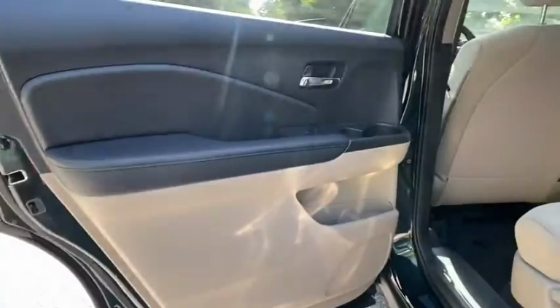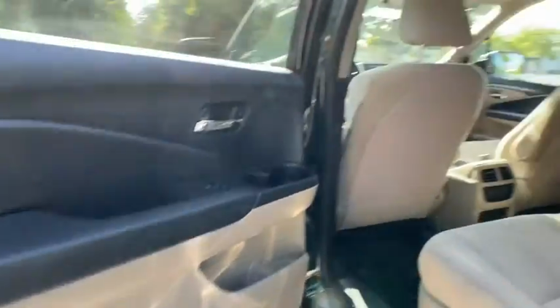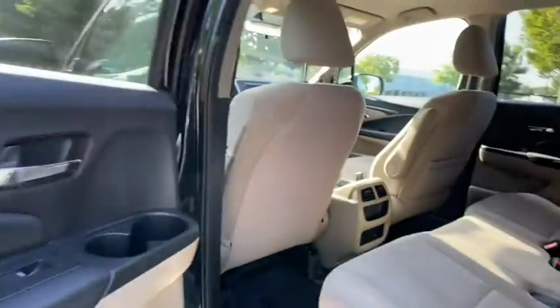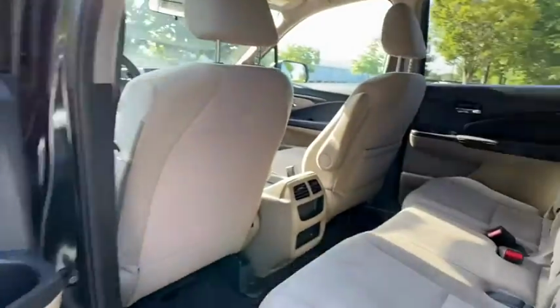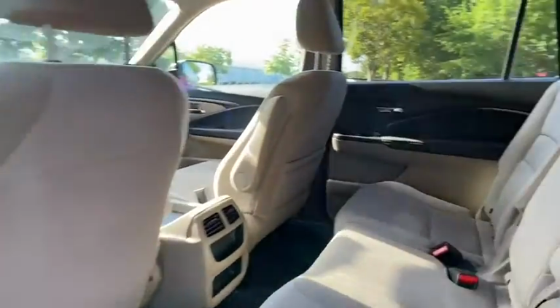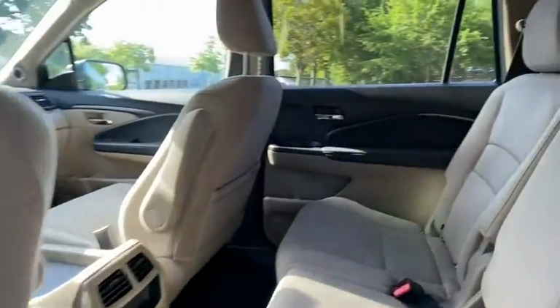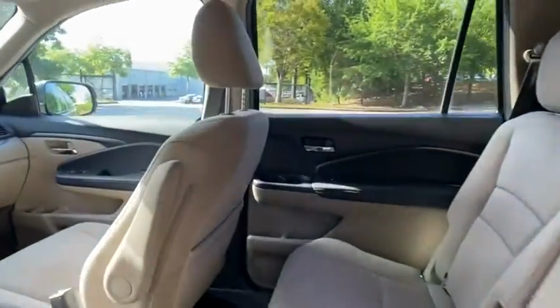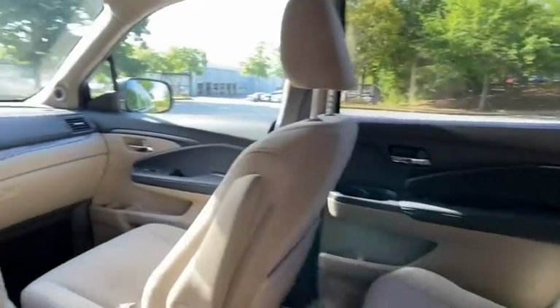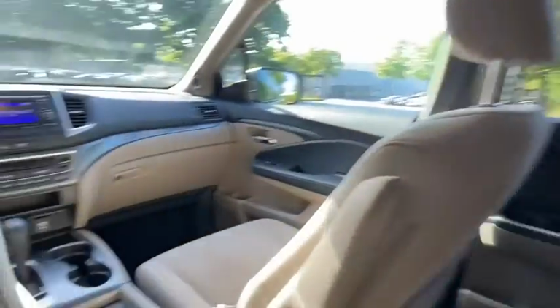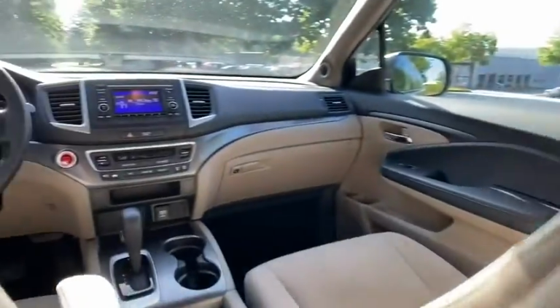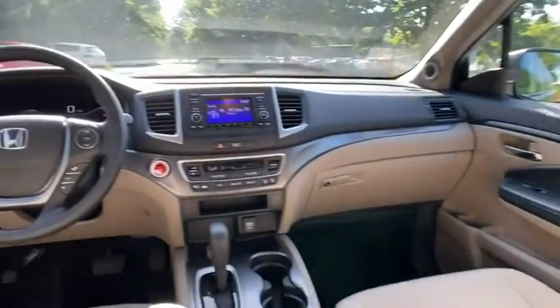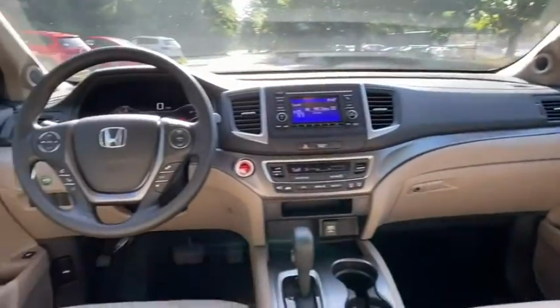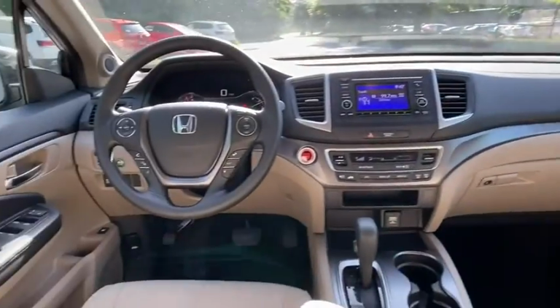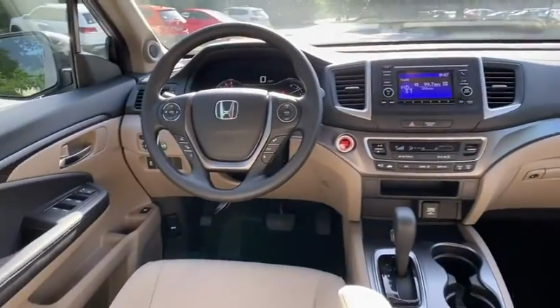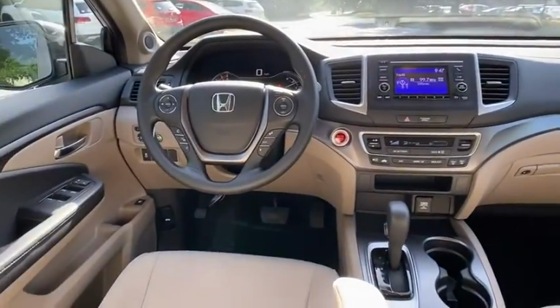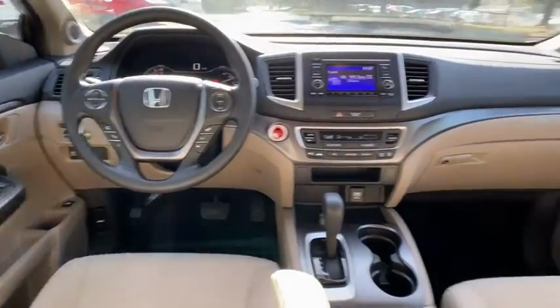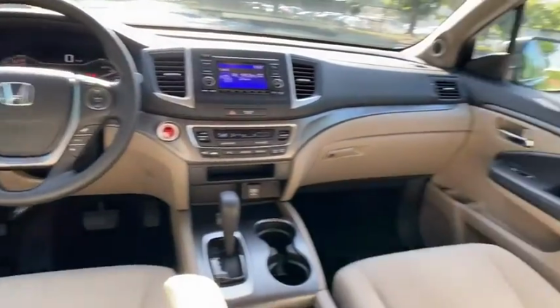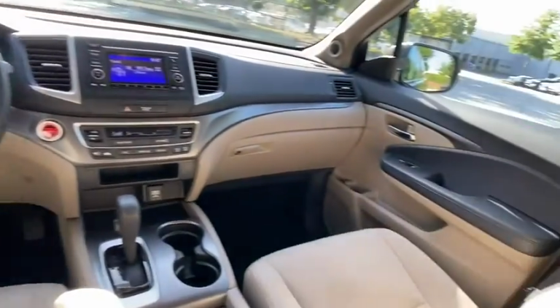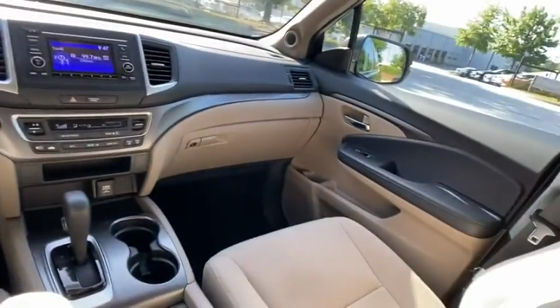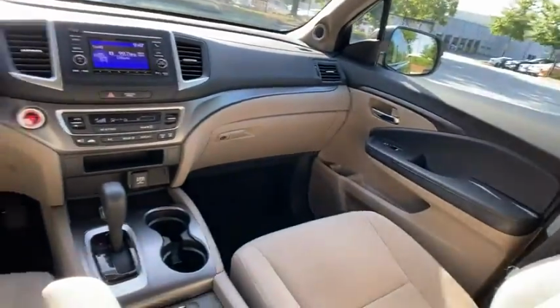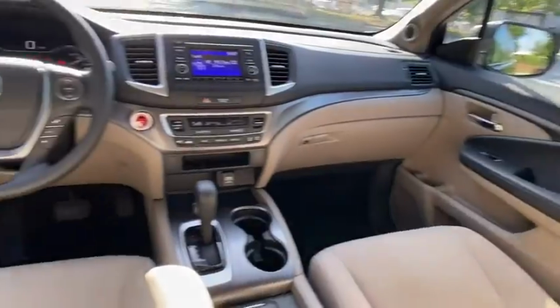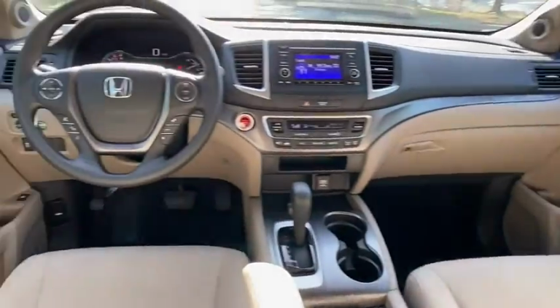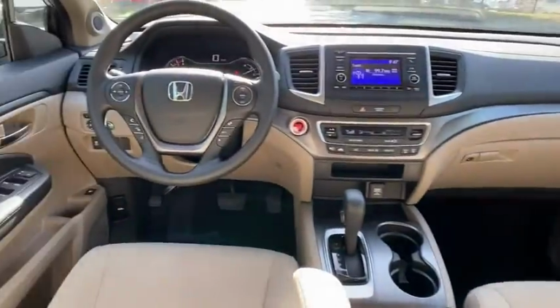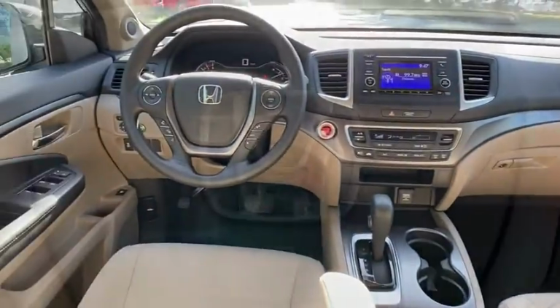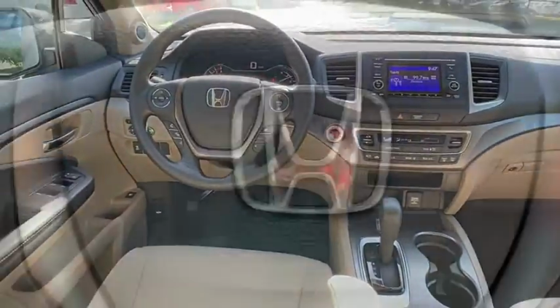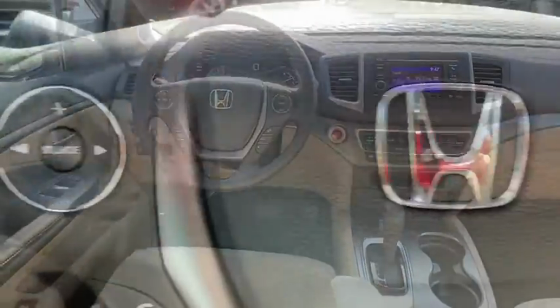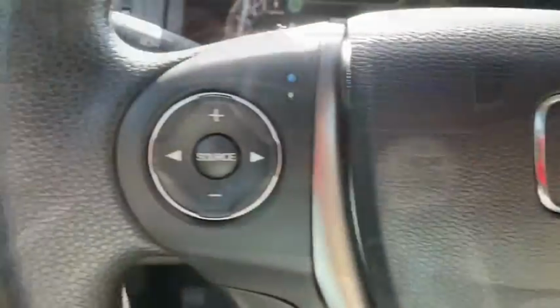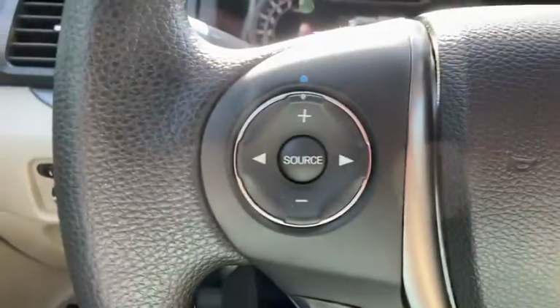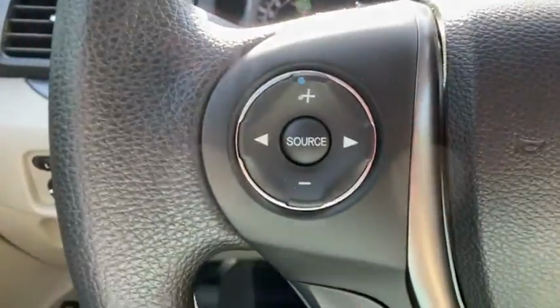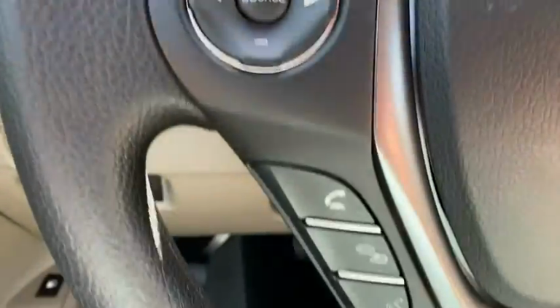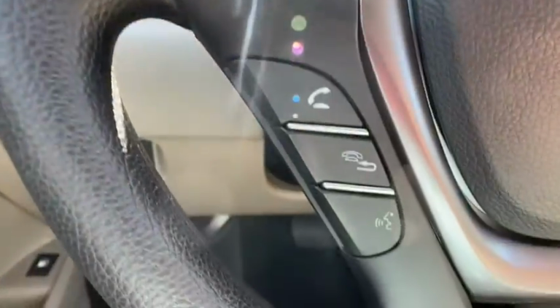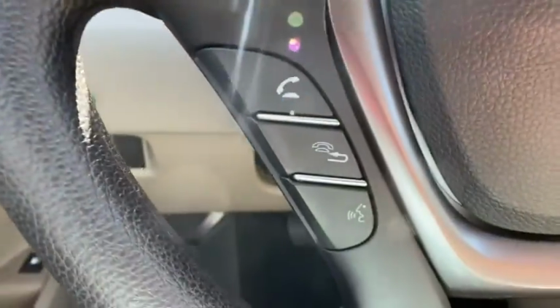Power steering. Adjustable steering wheel. Cruise control. Floor mats. Keyless start. Aluminum wheels. Four wheel disc brakes. Rear defrost.